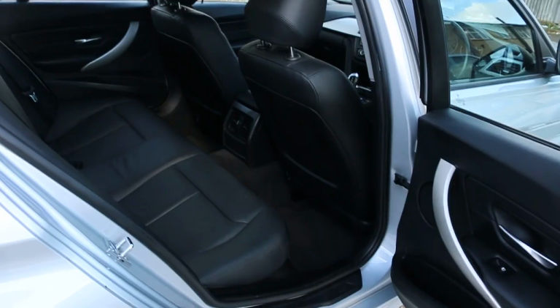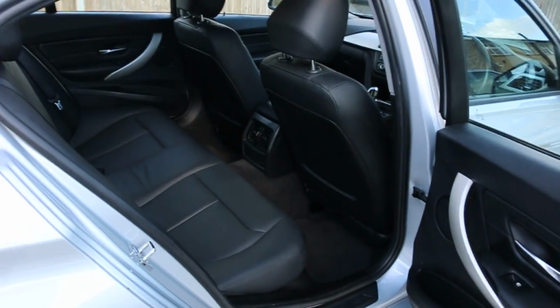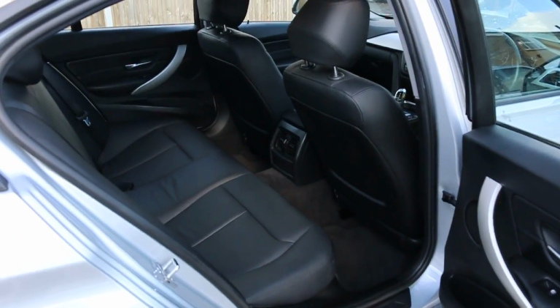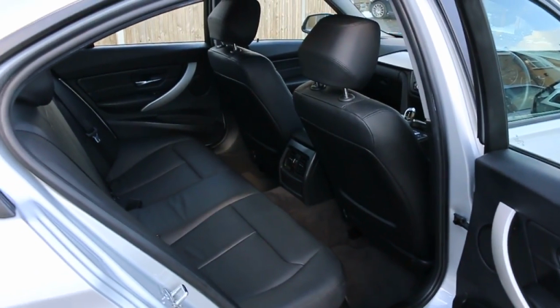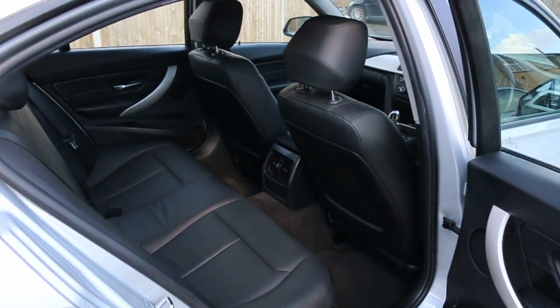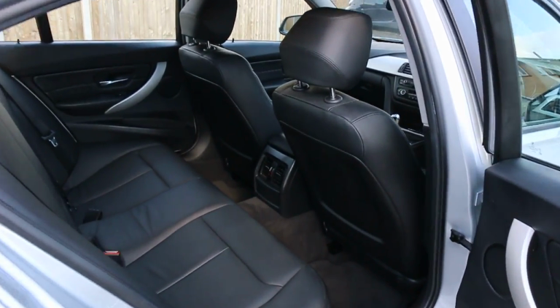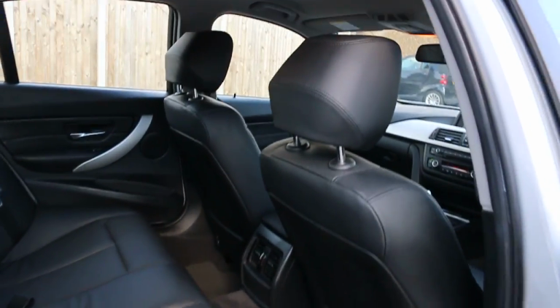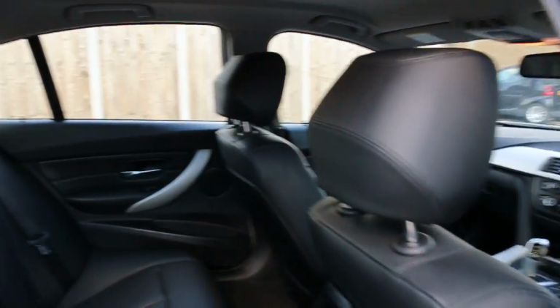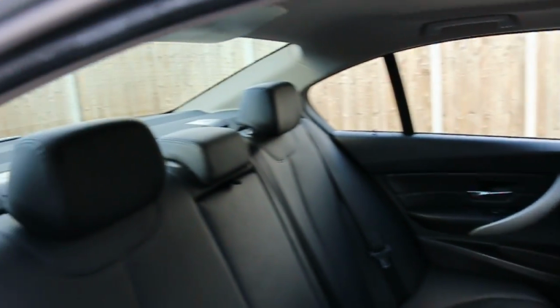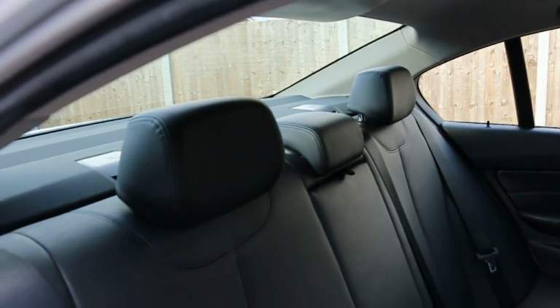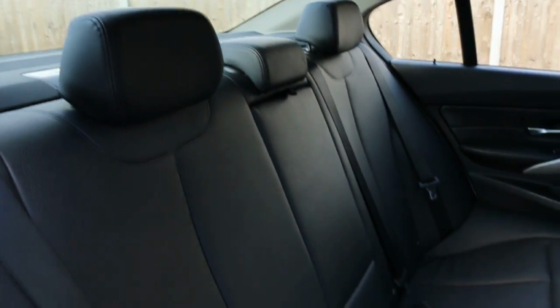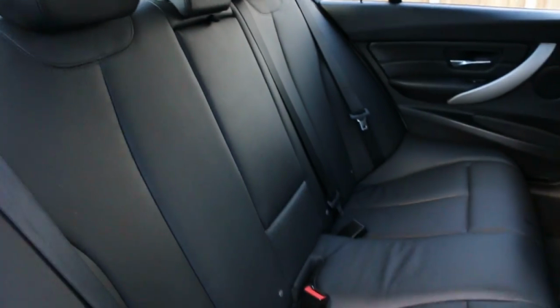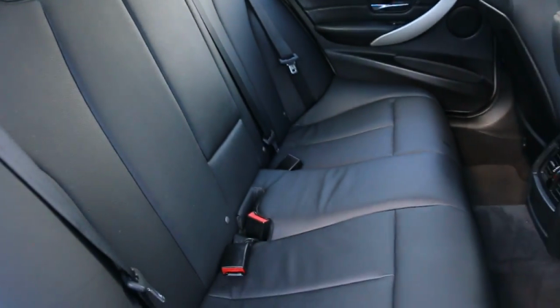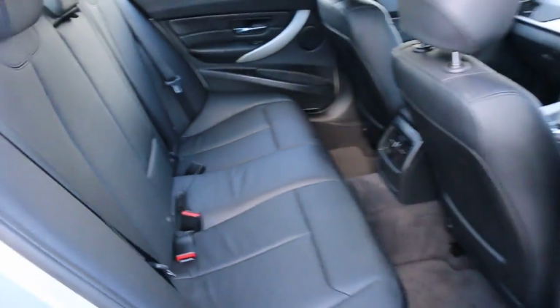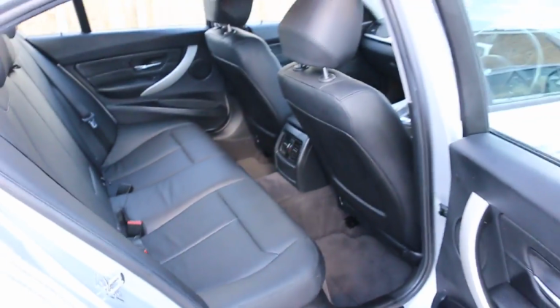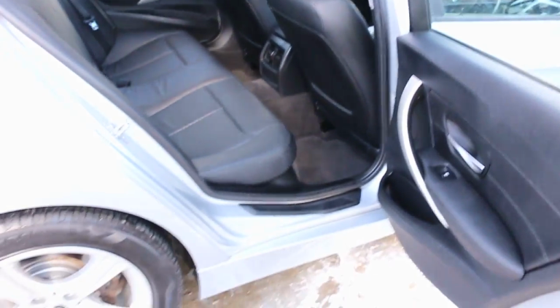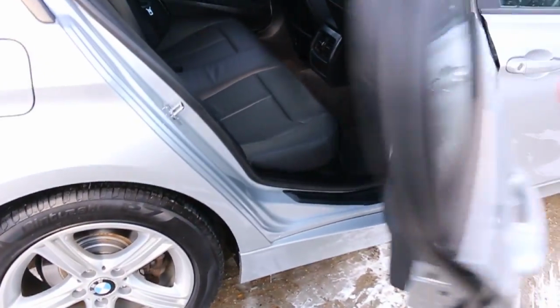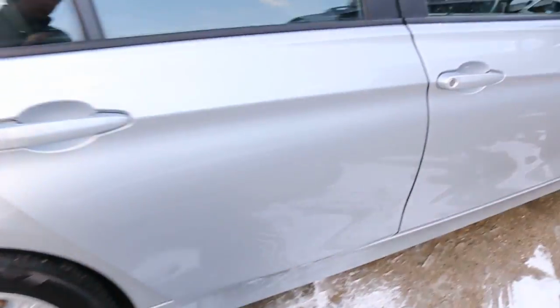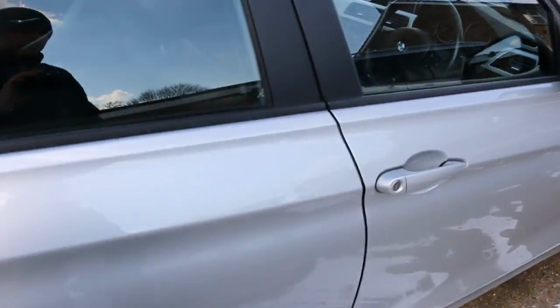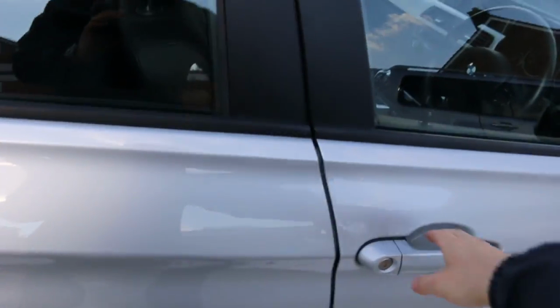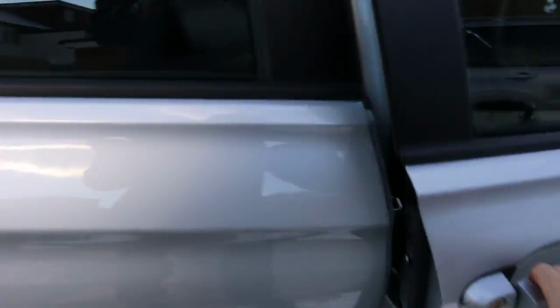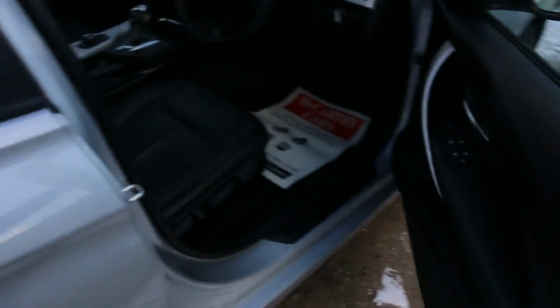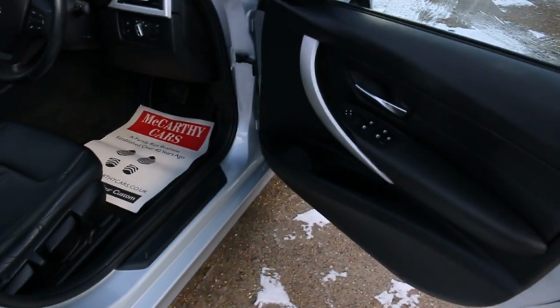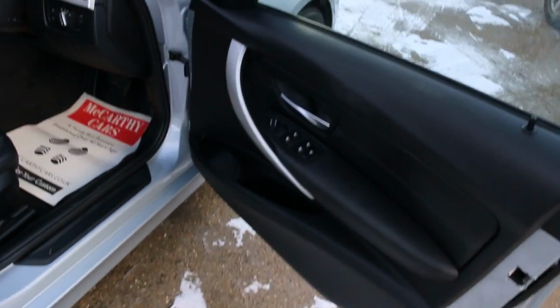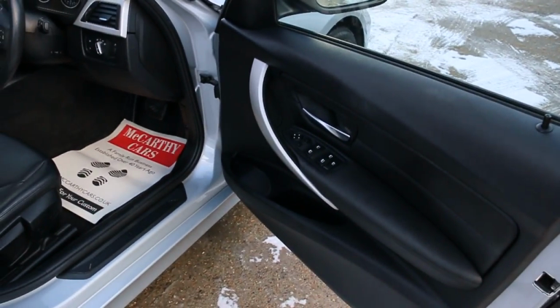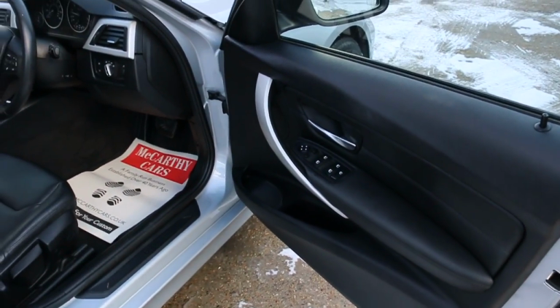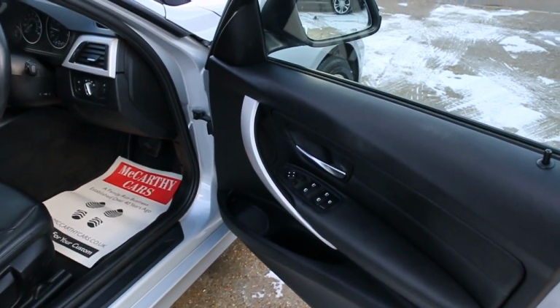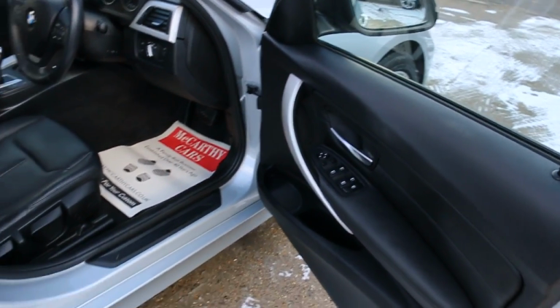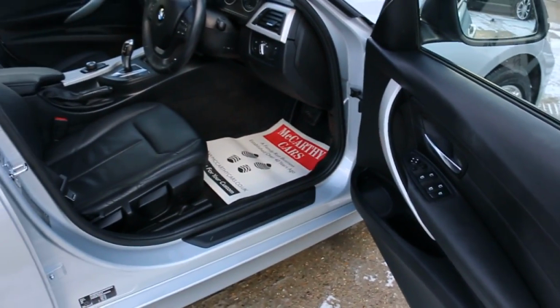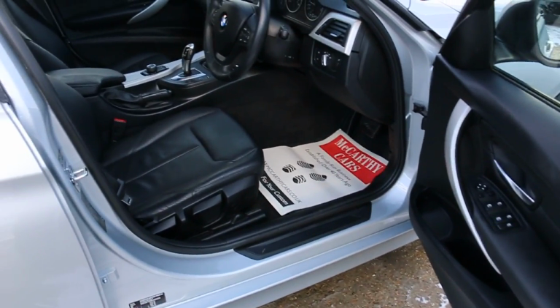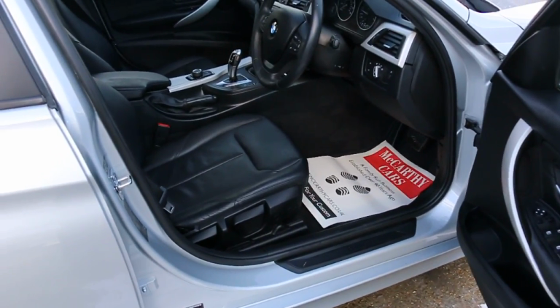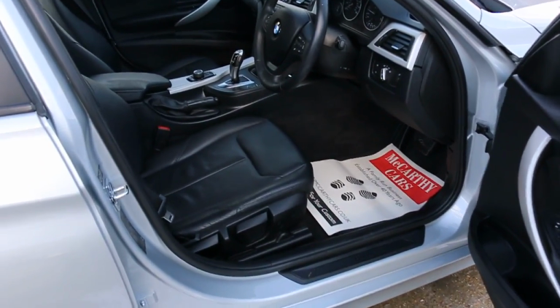Full black leather interior. It's got side and front airbags, 5 headrests, ISOFIX, 4 electric windows, electric mirror, folding mirror, and front auto headlights.